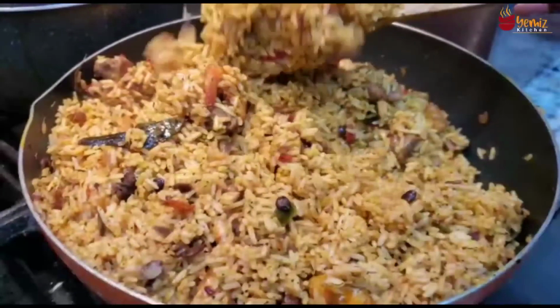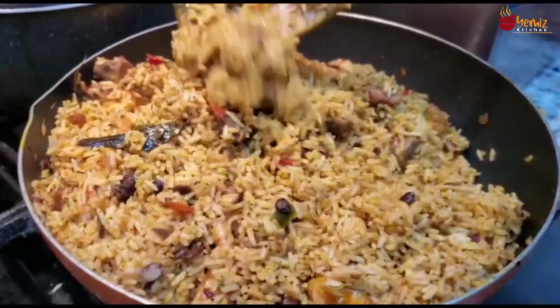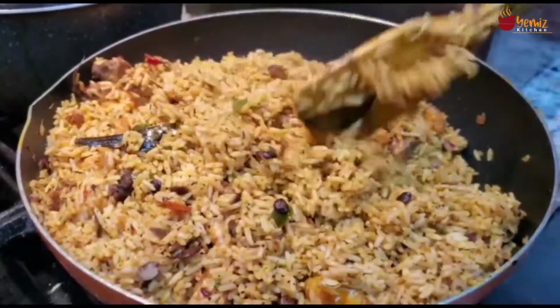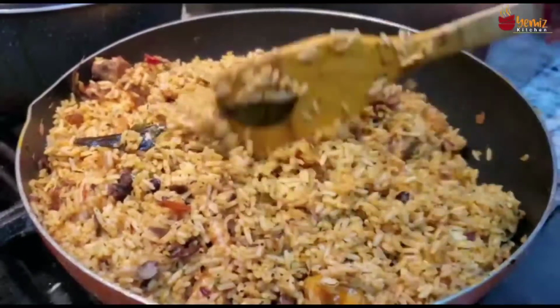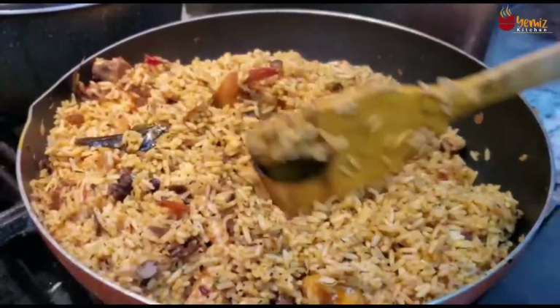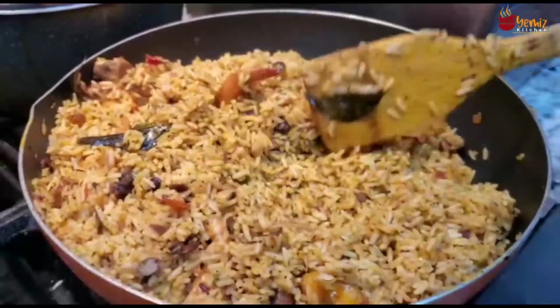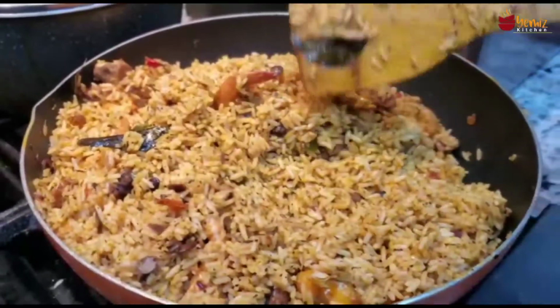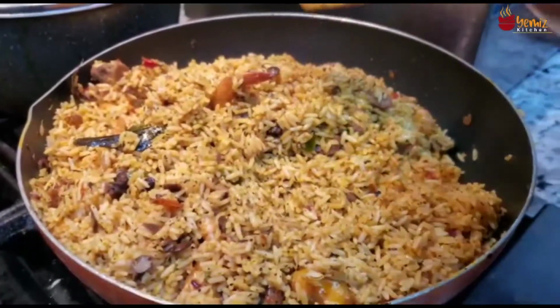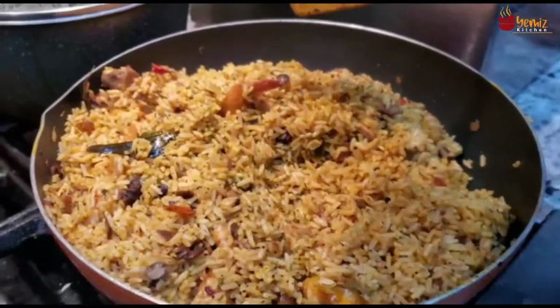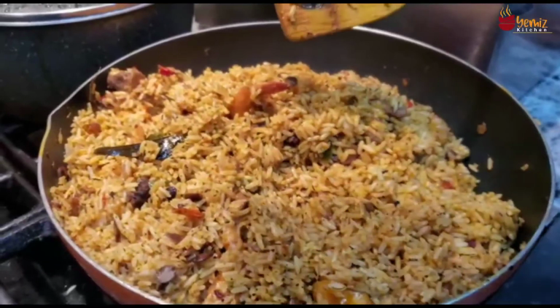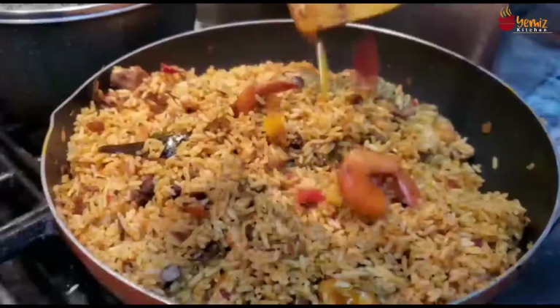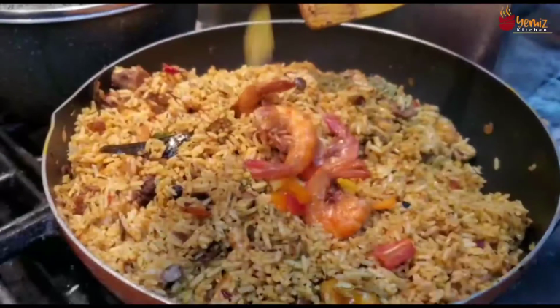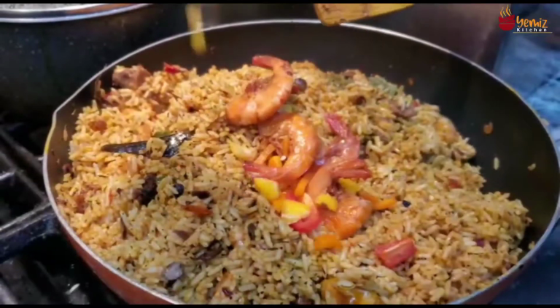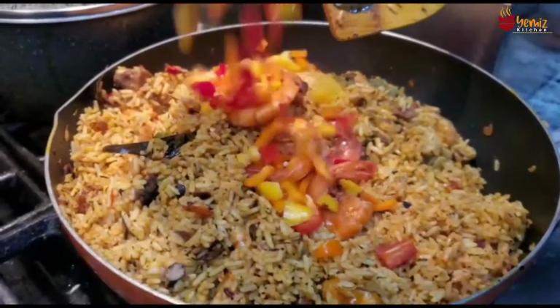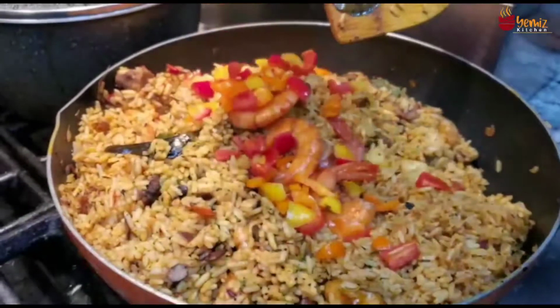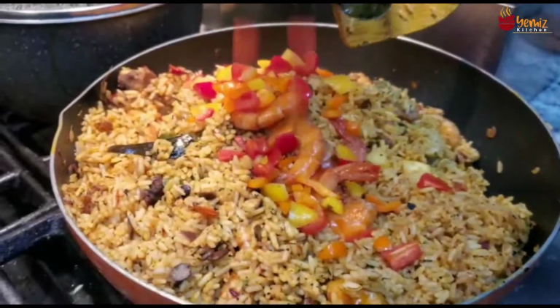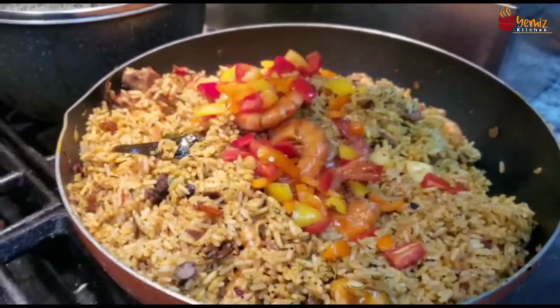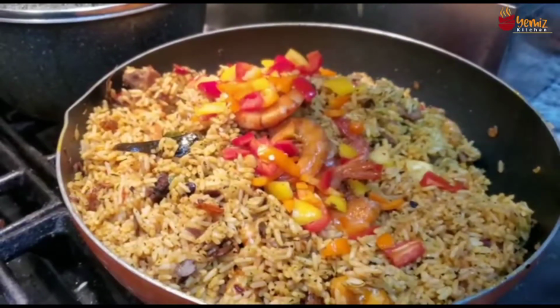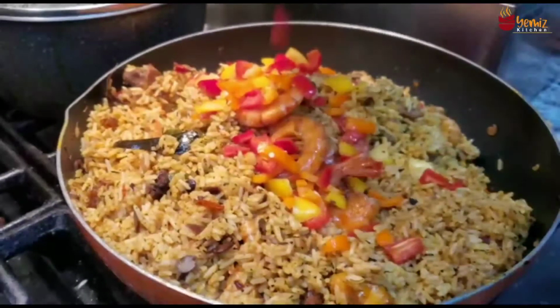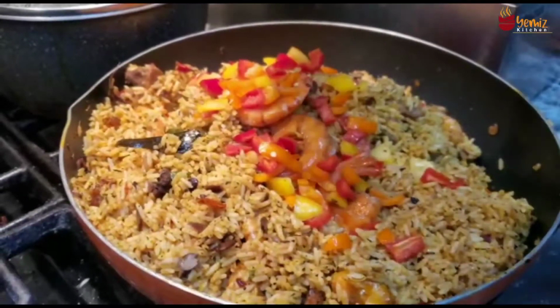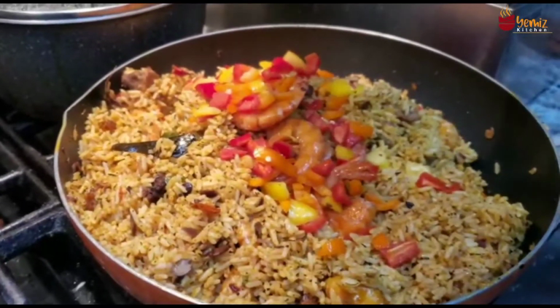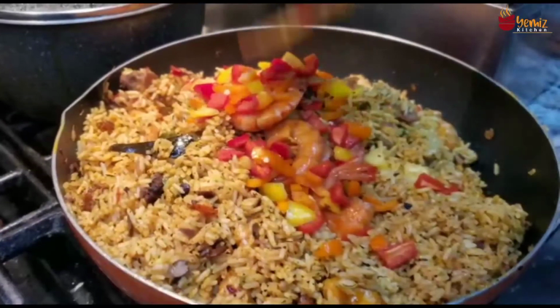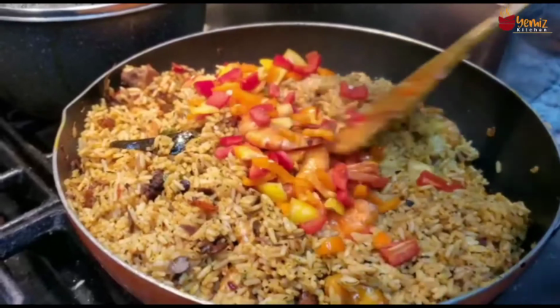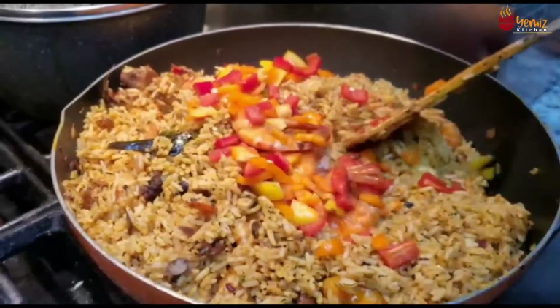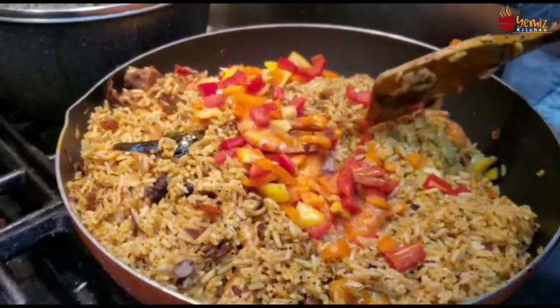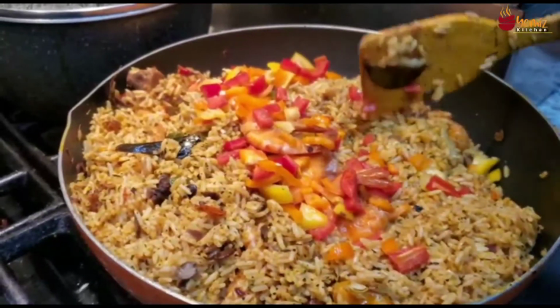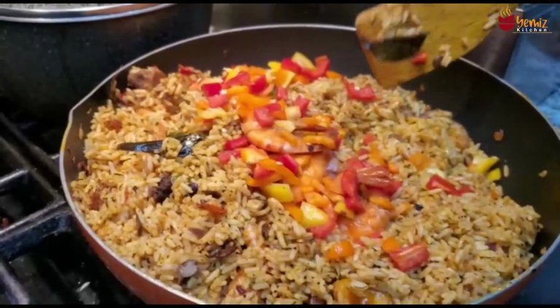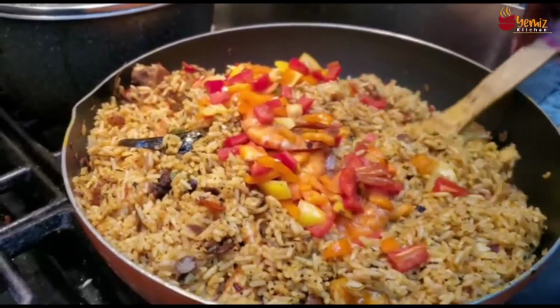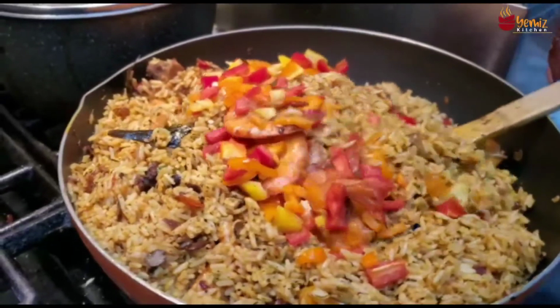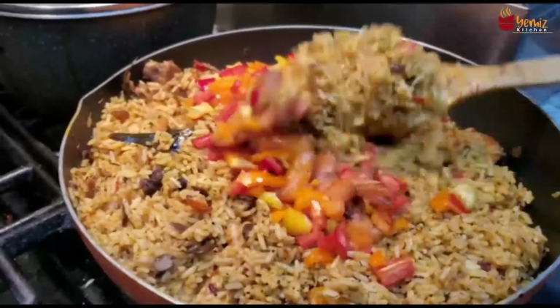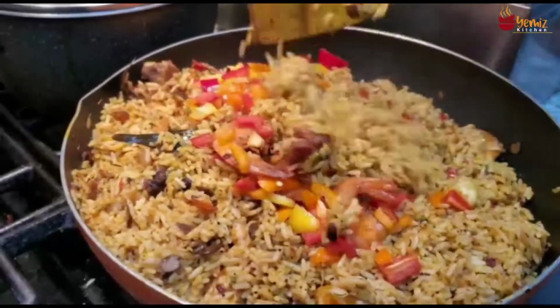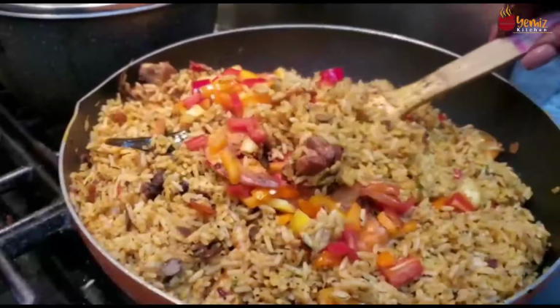For me, when my rice is finished or my food is finished, I like to add some fresh vegetables after. When my food is done, to retain the color and the freshness — that's why I'm adding these chopped peppers.